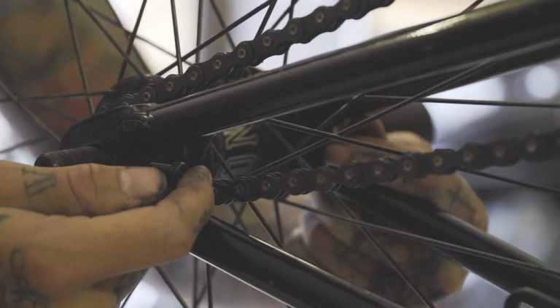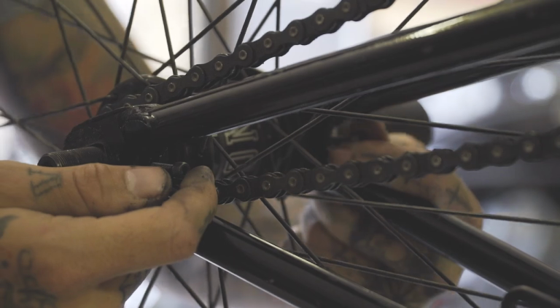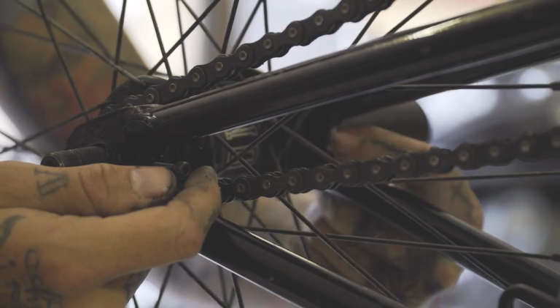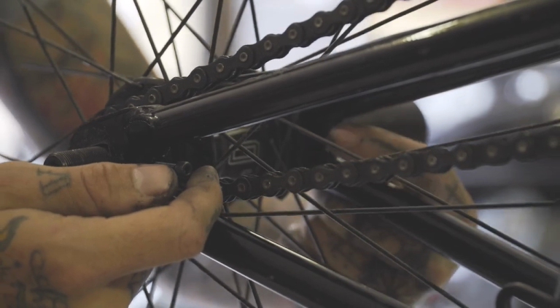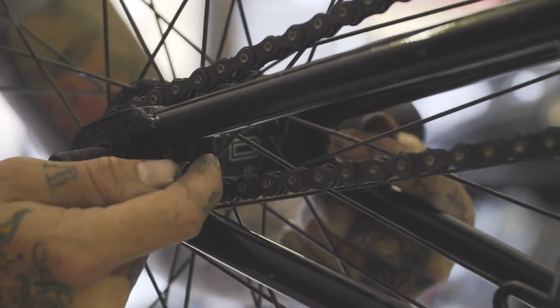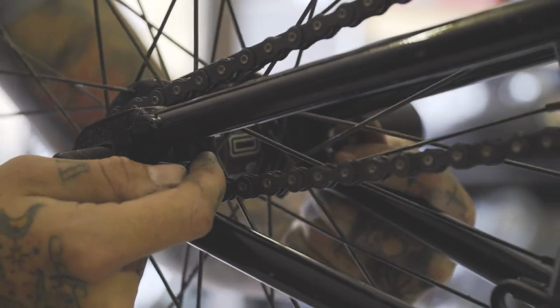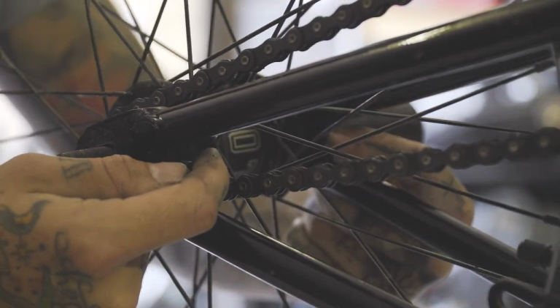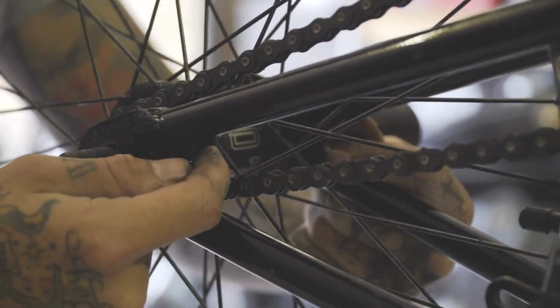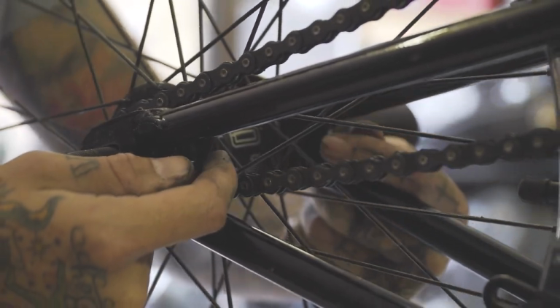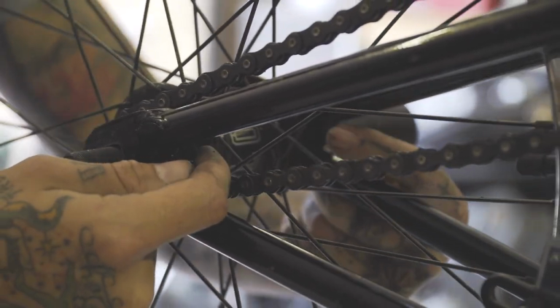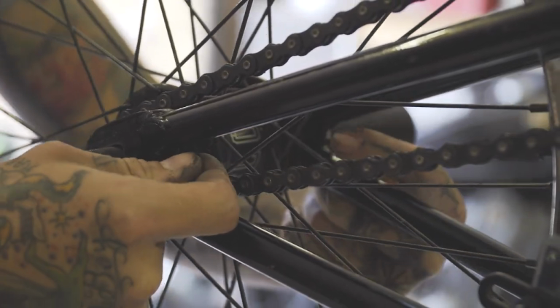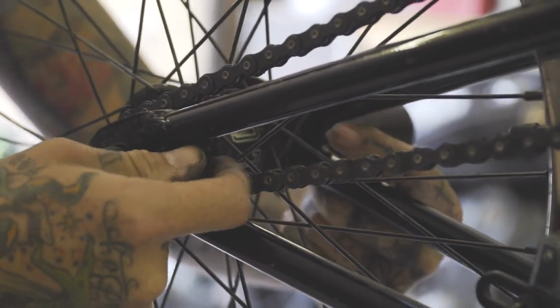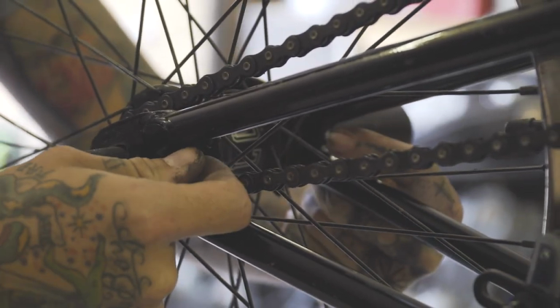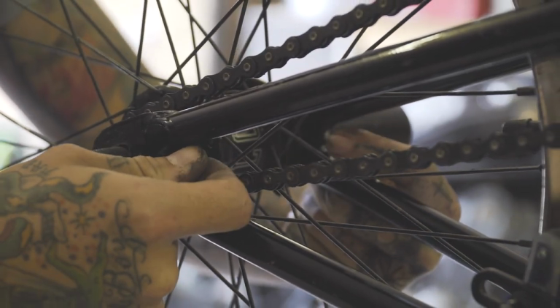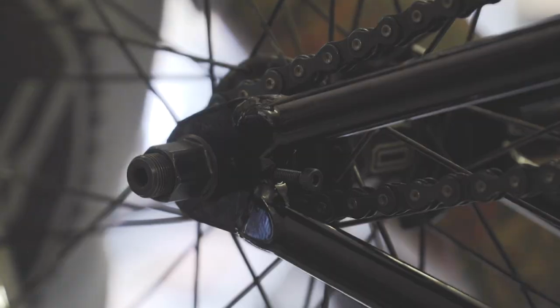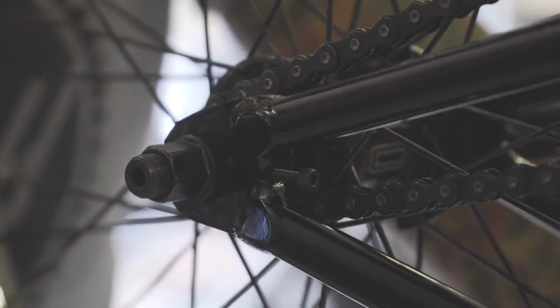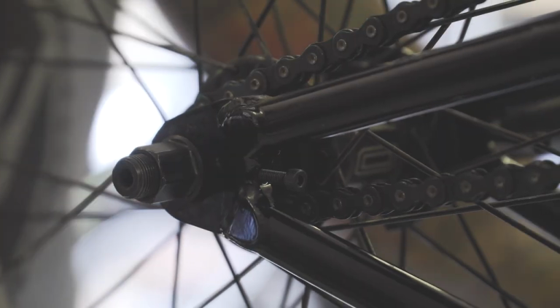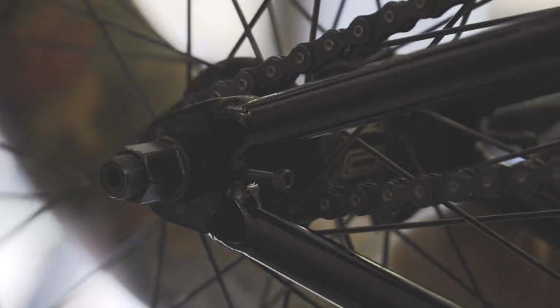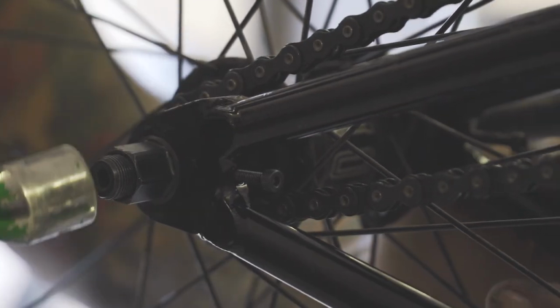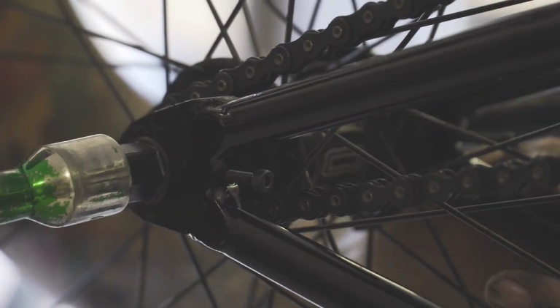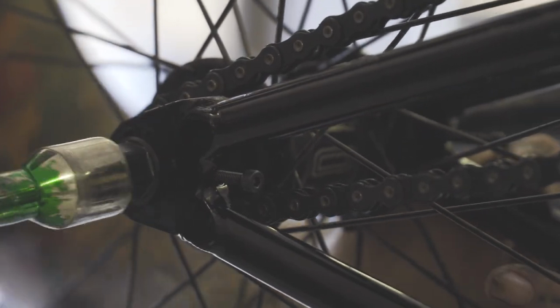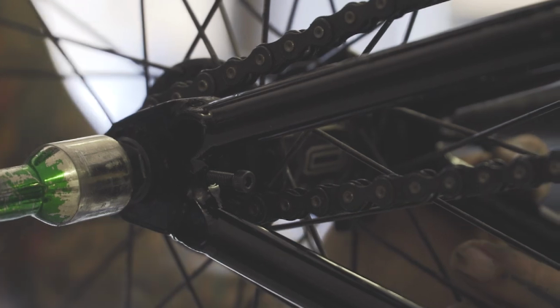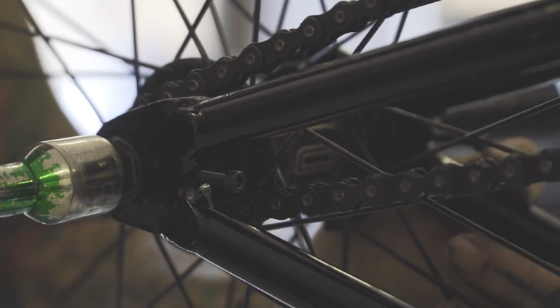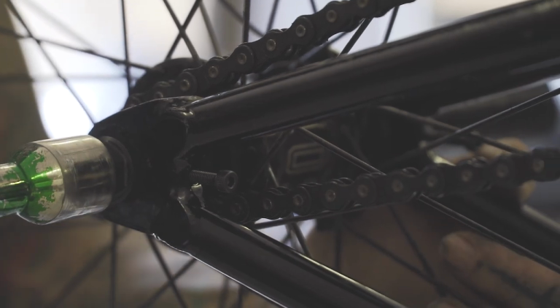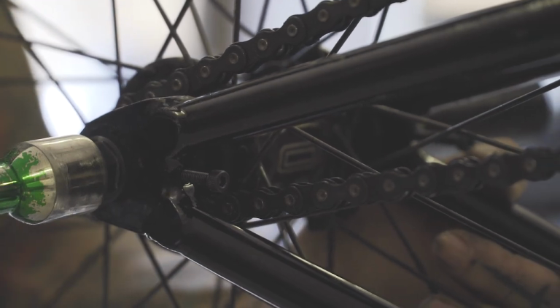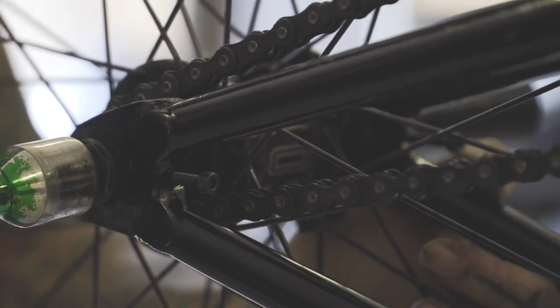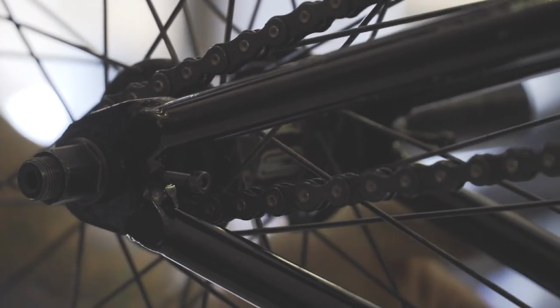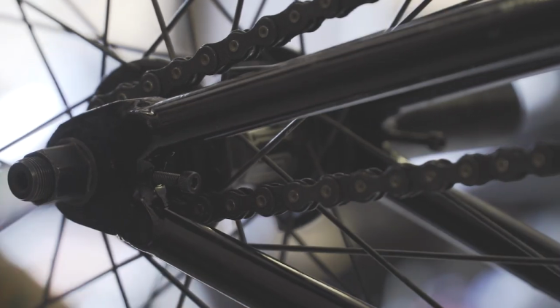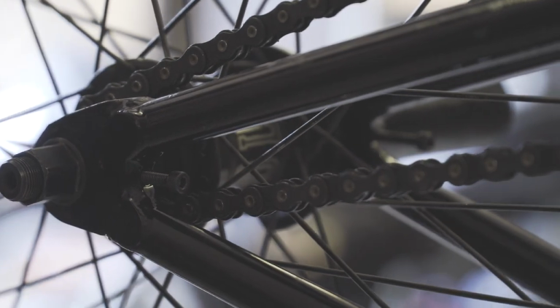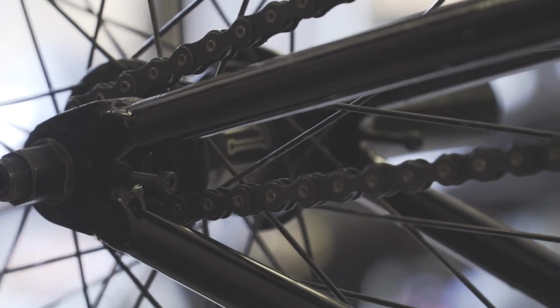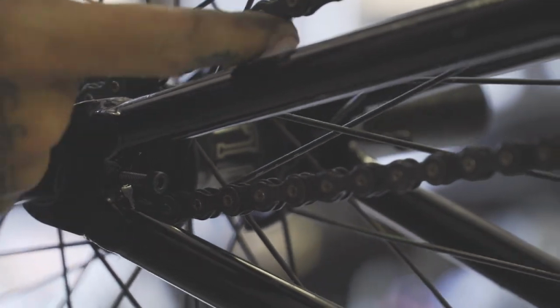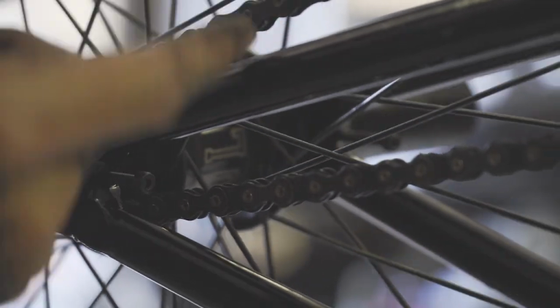So it's important that your chain is at a good tension and your wheel's in the middle. With your chain tension set up and your wheel in the centre, you can do your axle nuts up and you're ready to go.